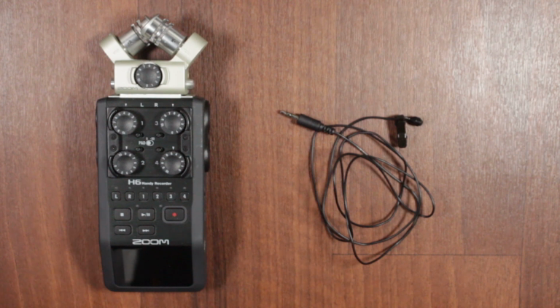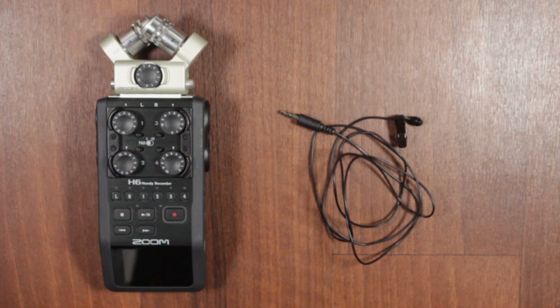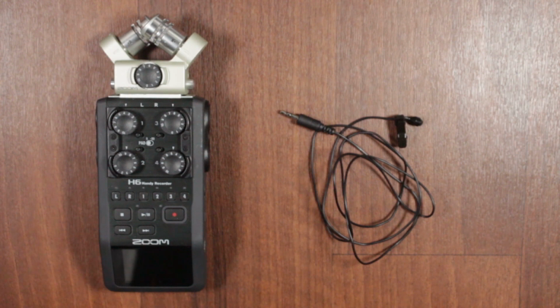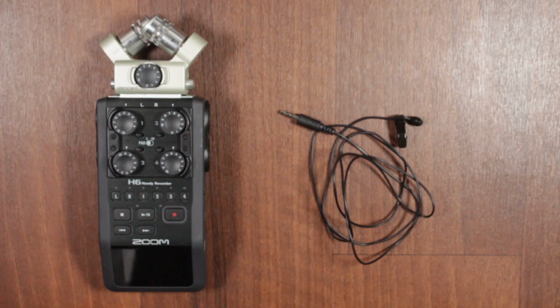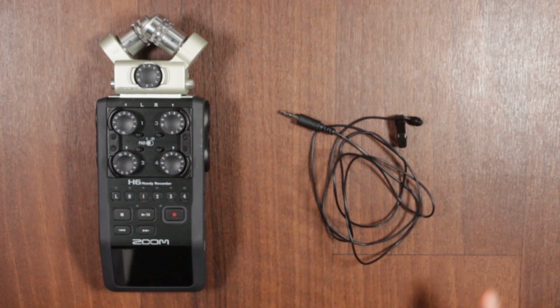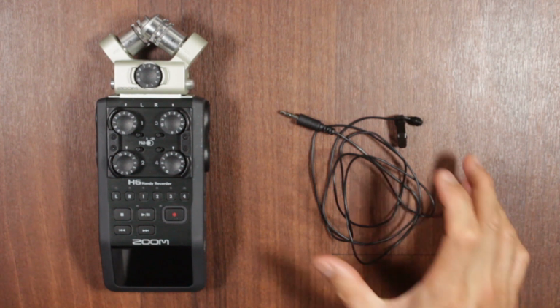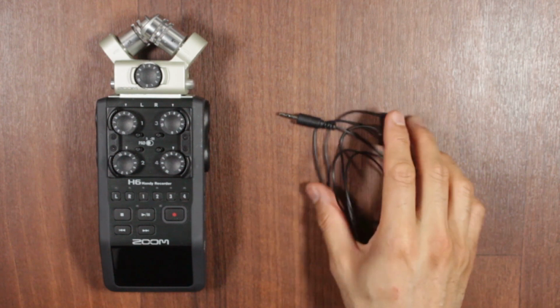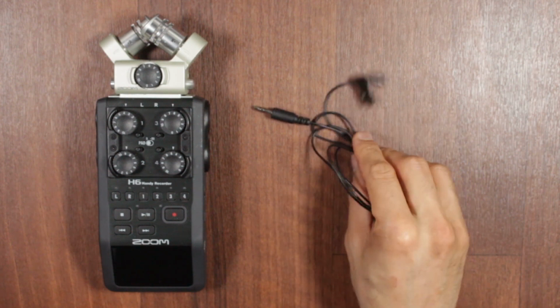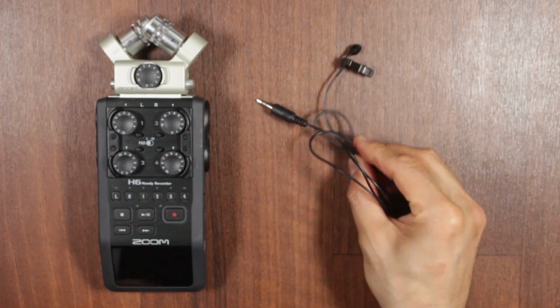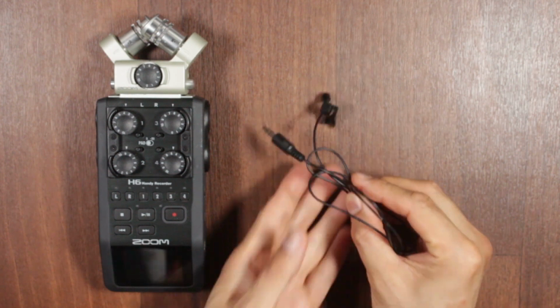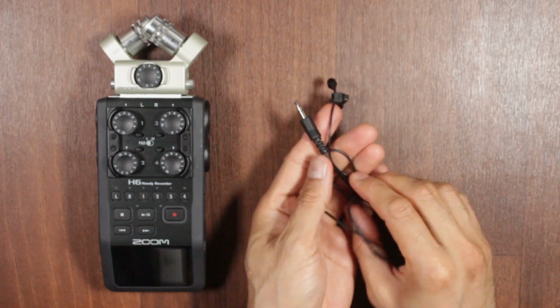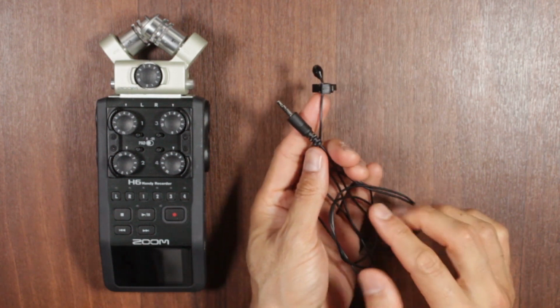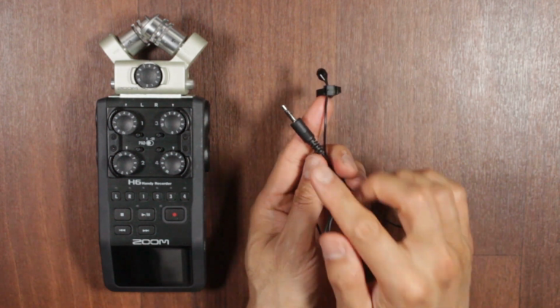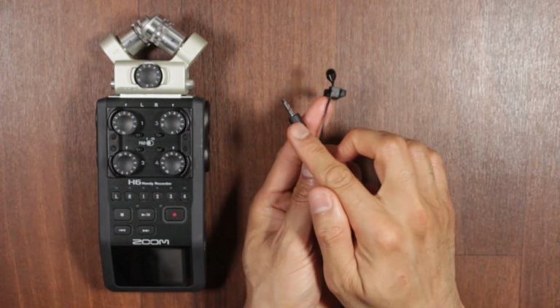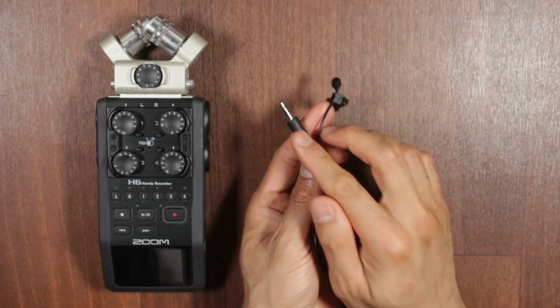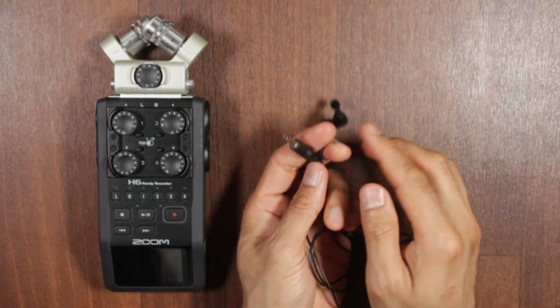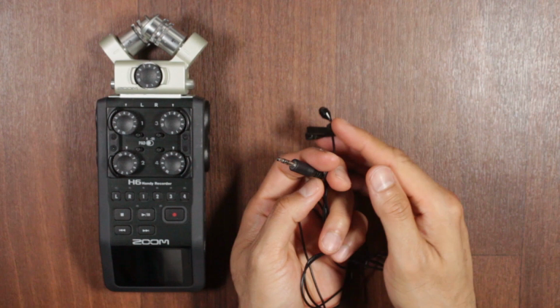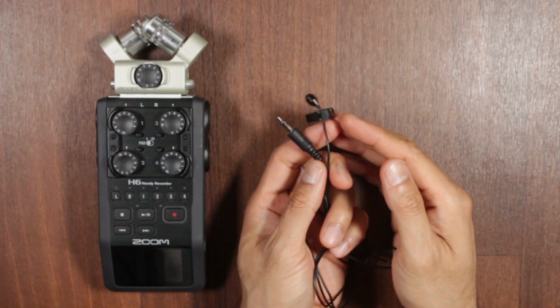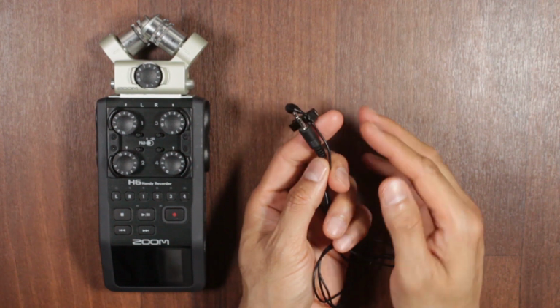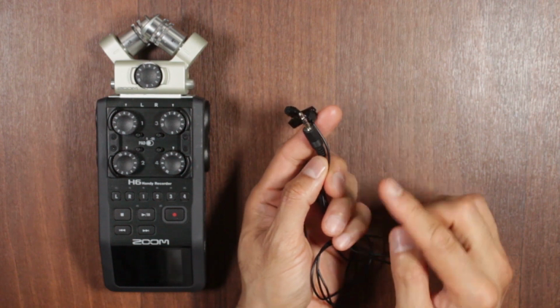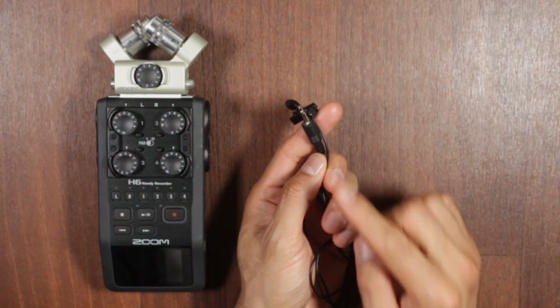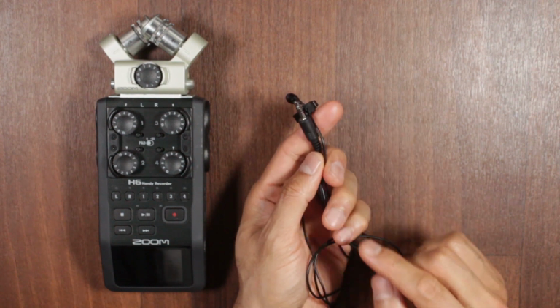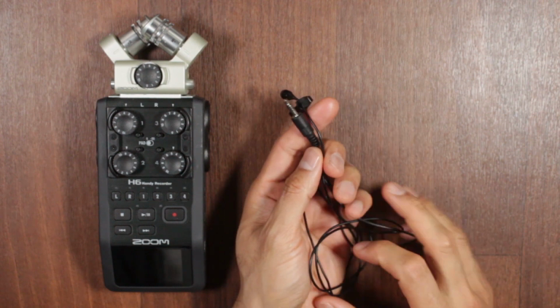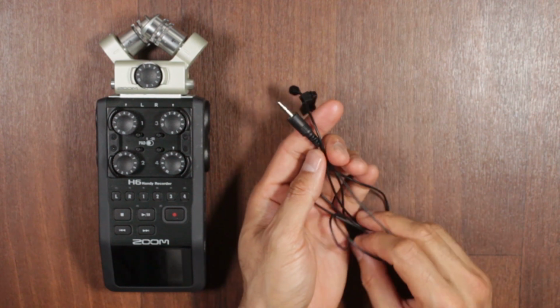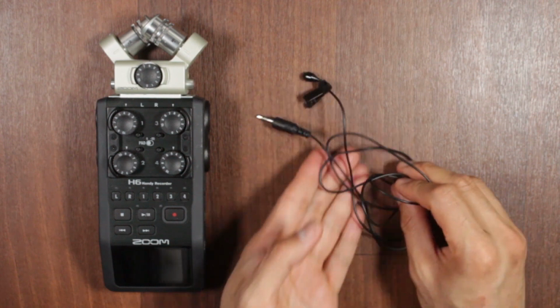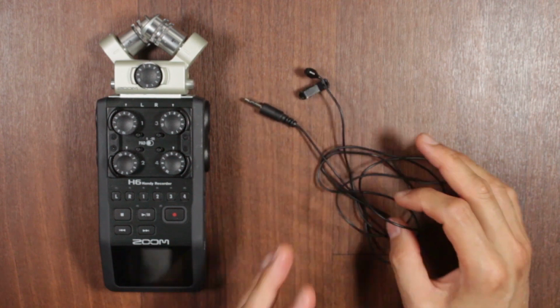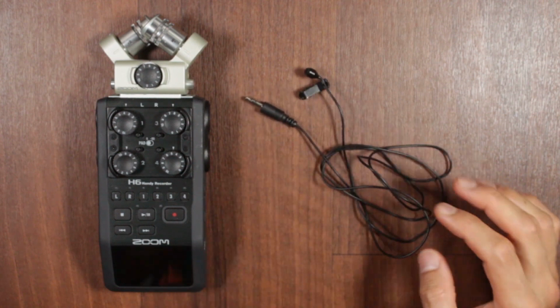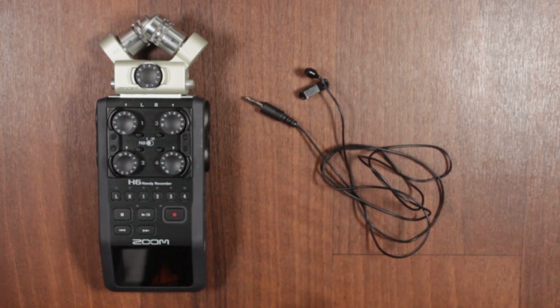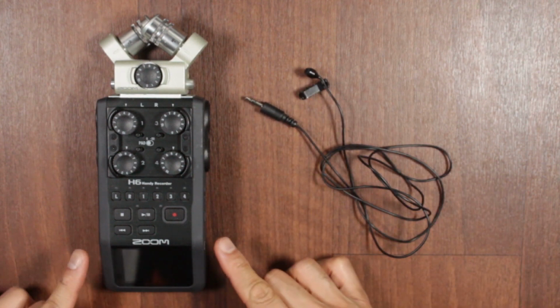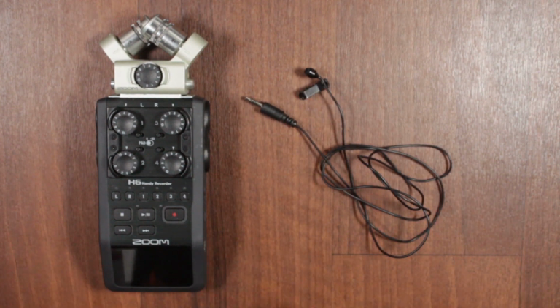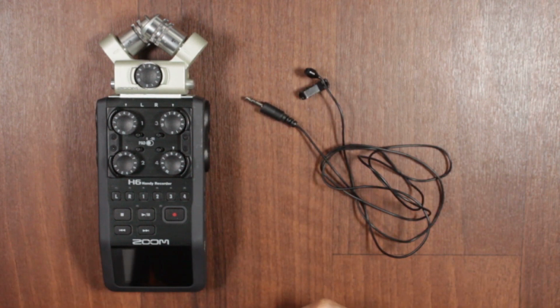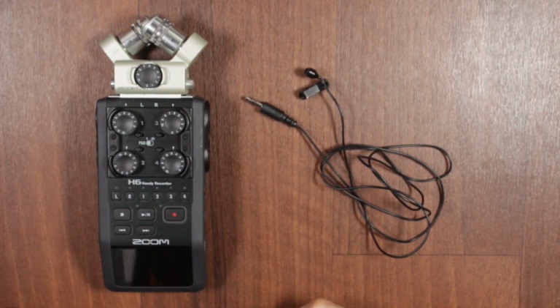Today I'm going to show you how to connect a microphone with a 3.5mm input, like this Mic JK044 microphone, to a Zoom H6.